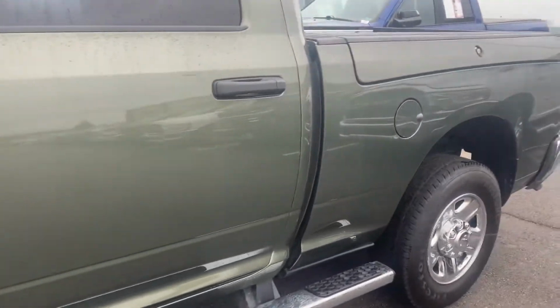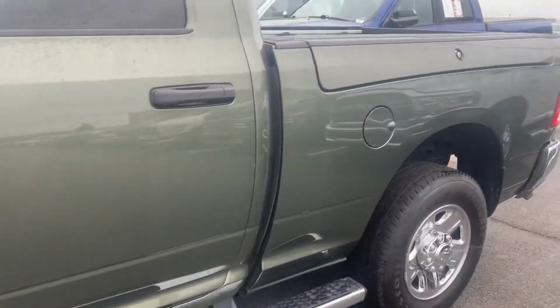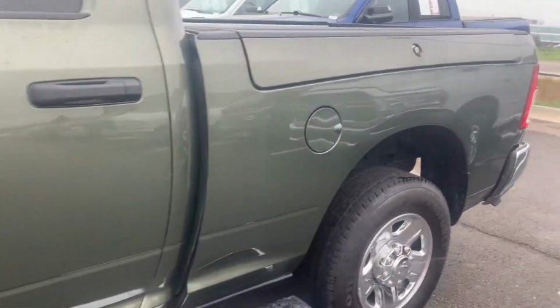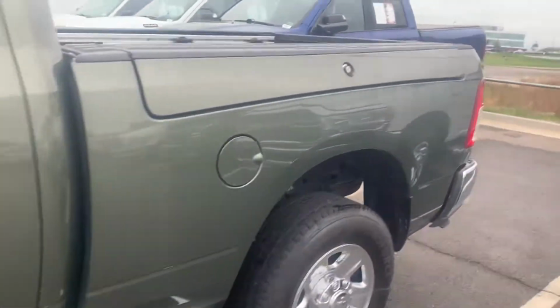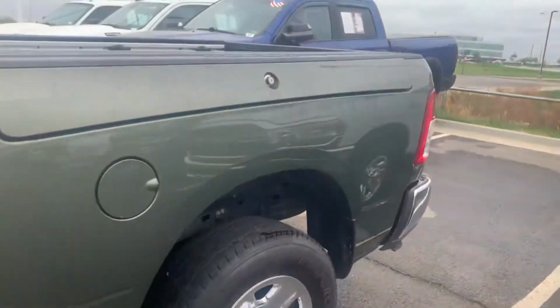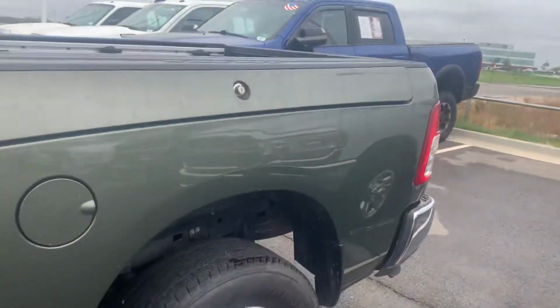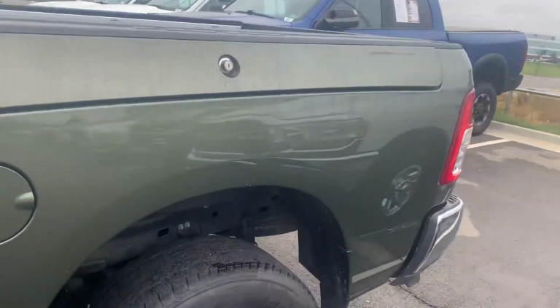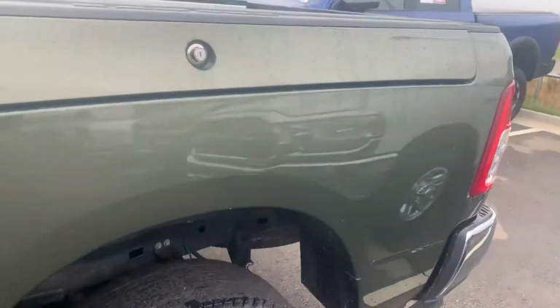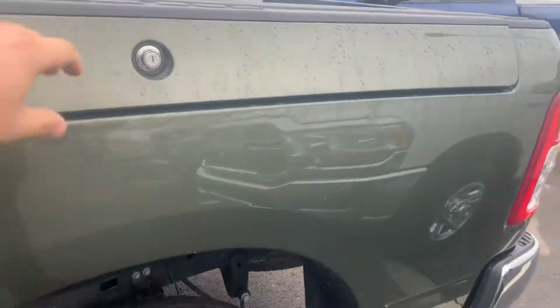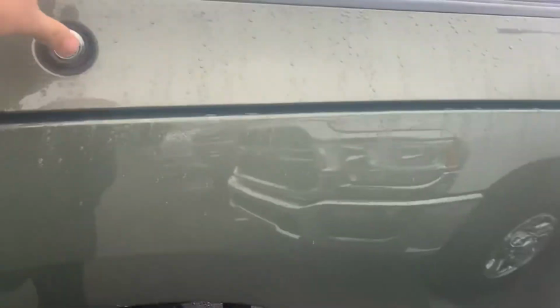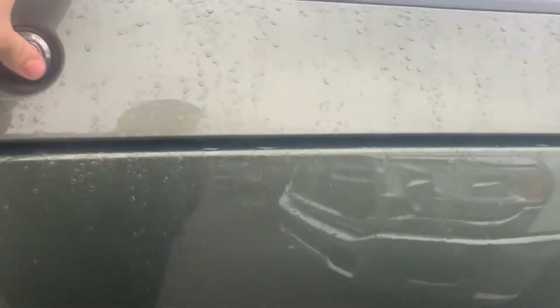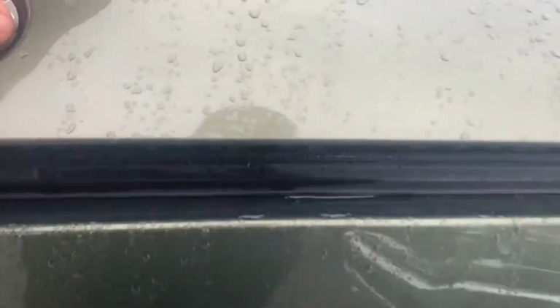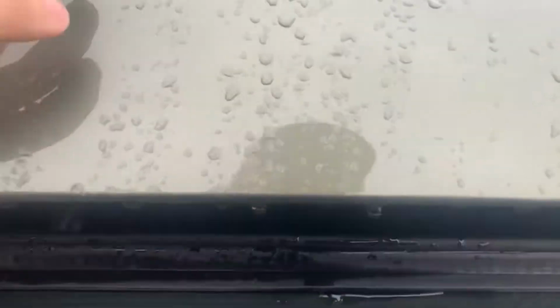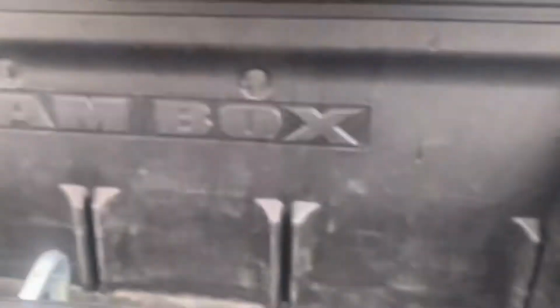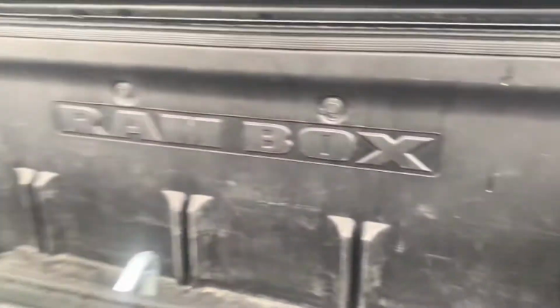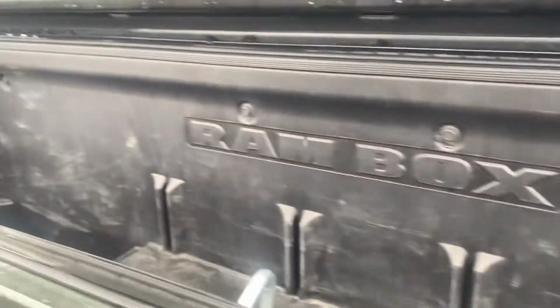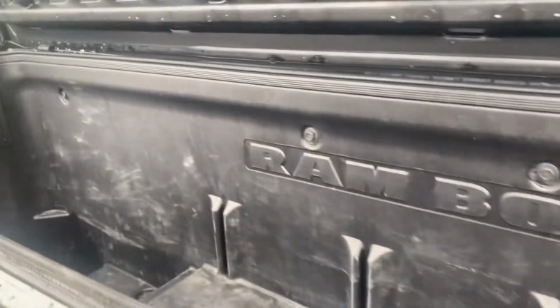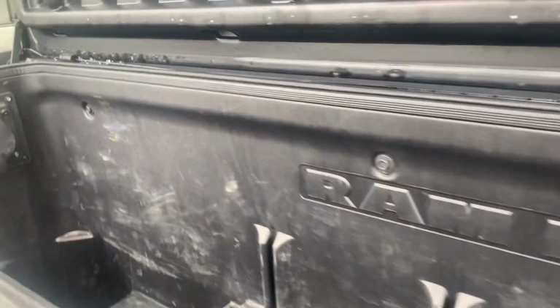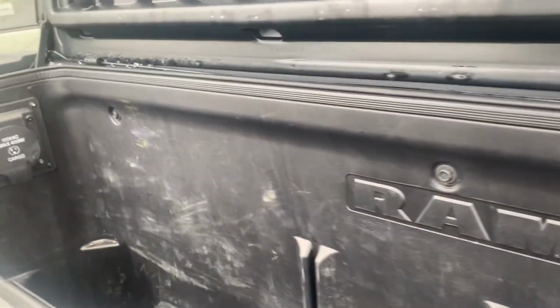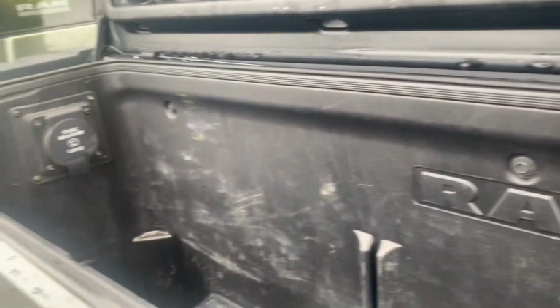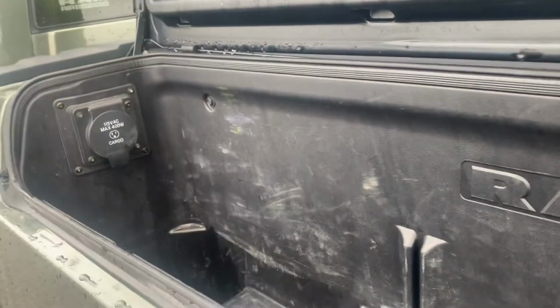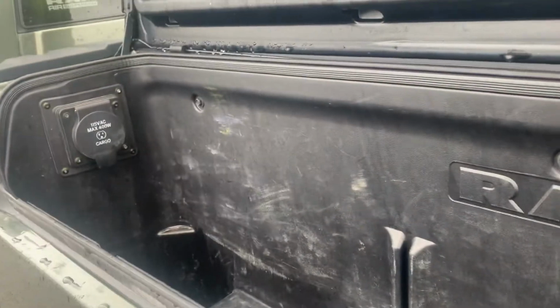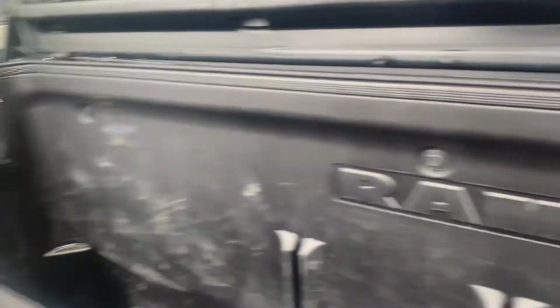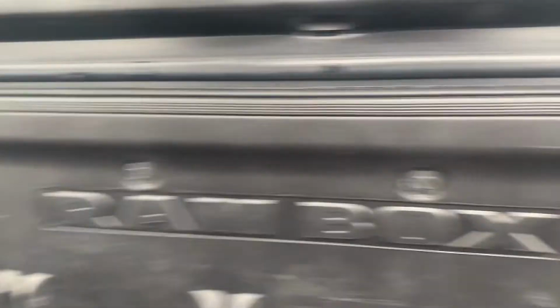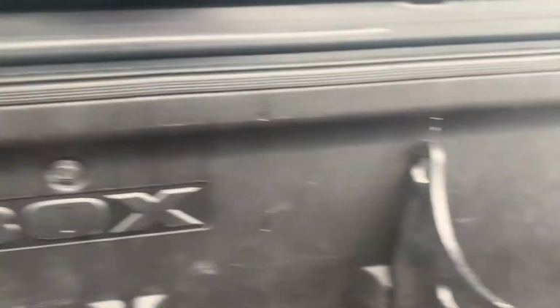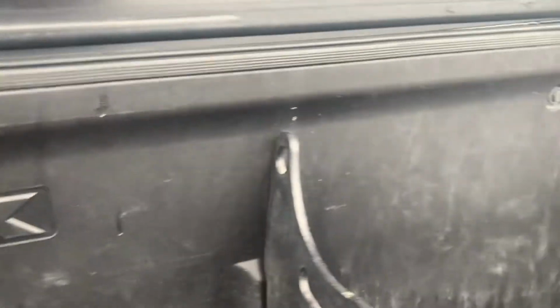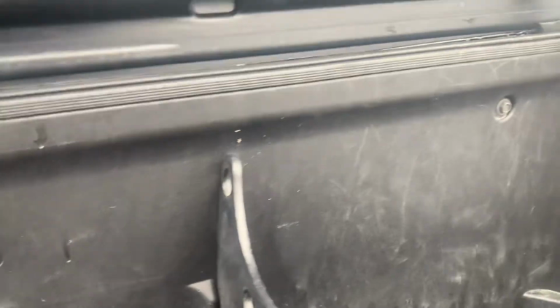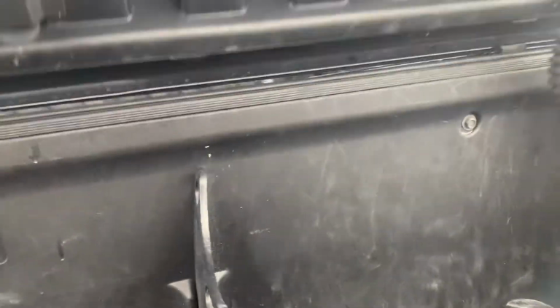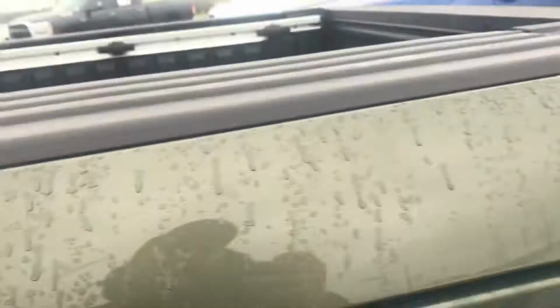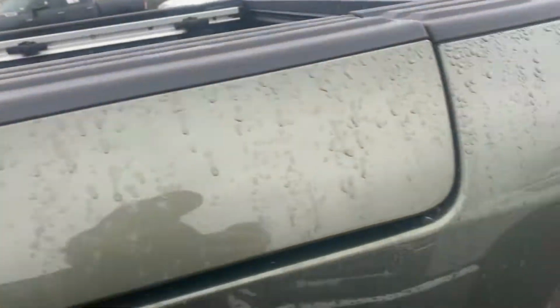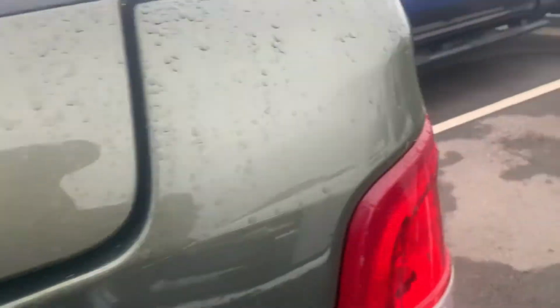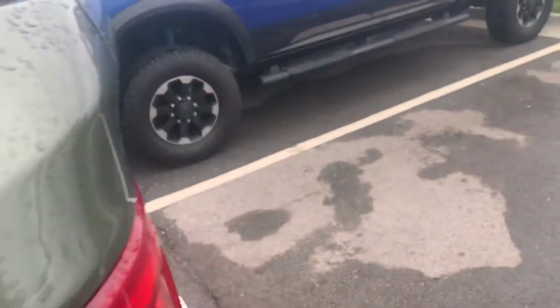Beautiful color on this truck. It's got a Rambox, which is pretty snazzy. Haven't seen many heavy duties with this option, that's for sure.